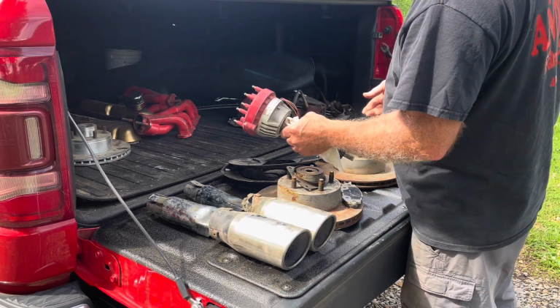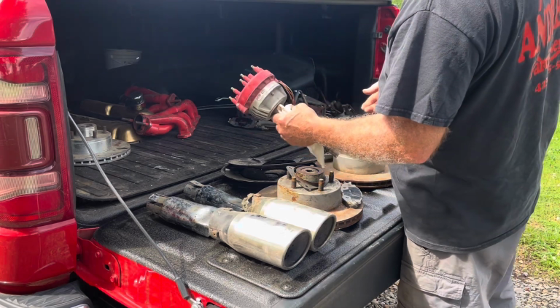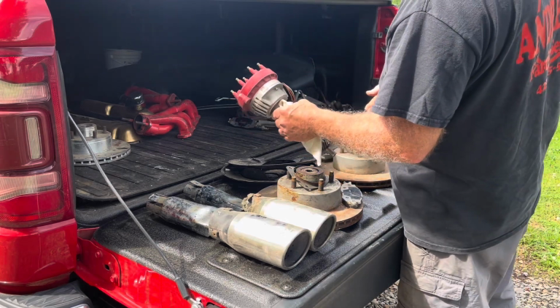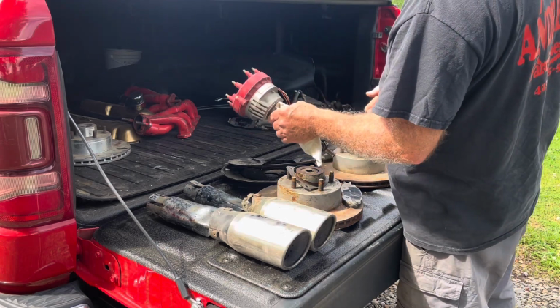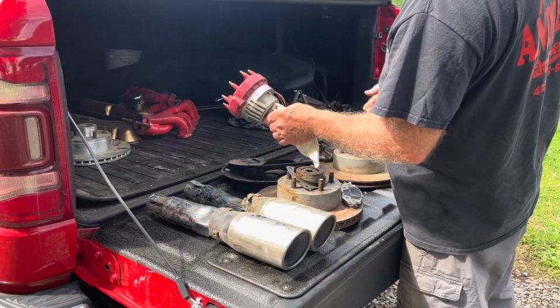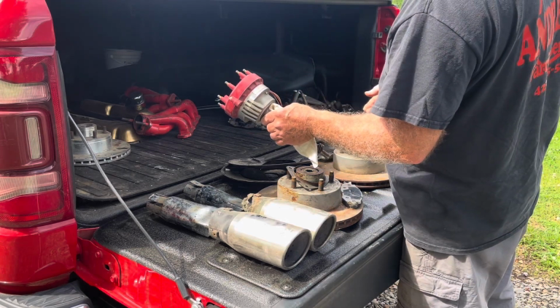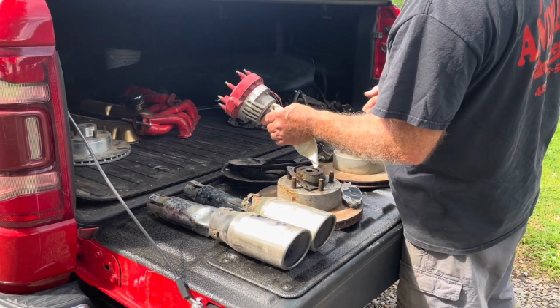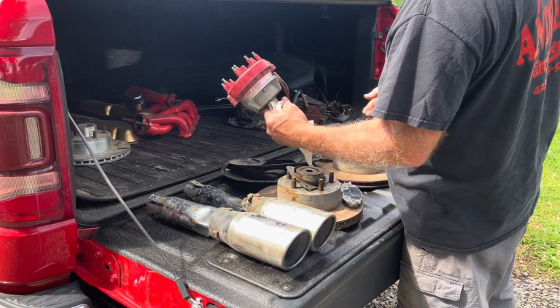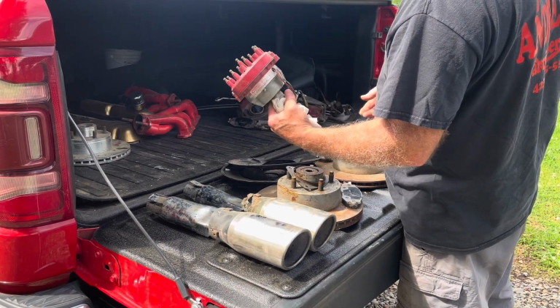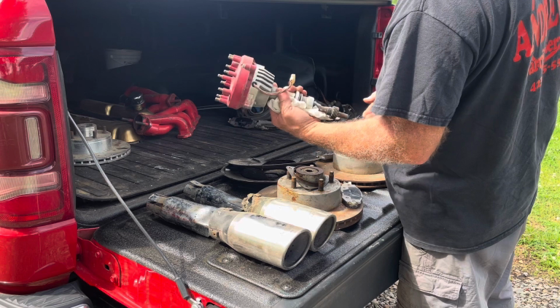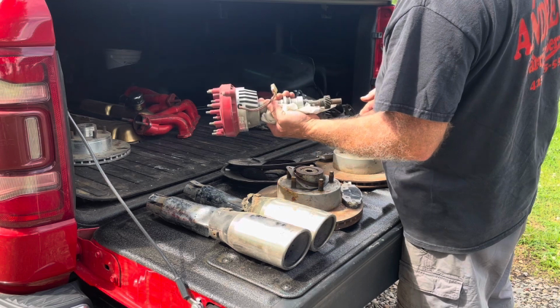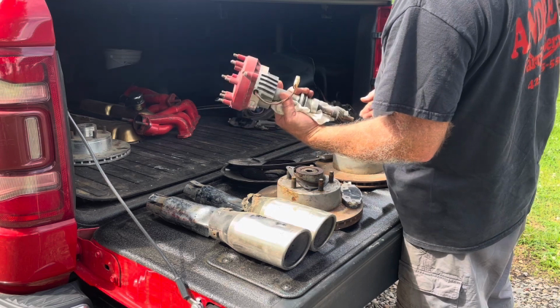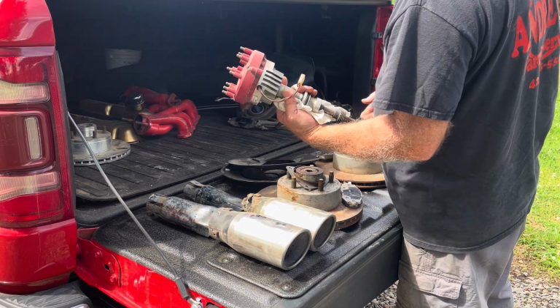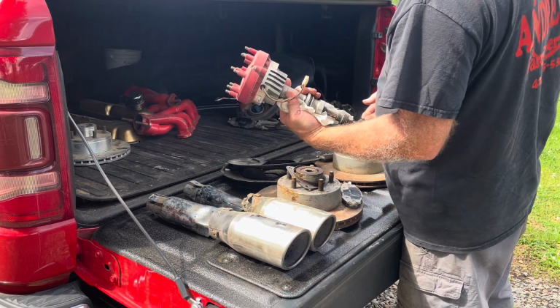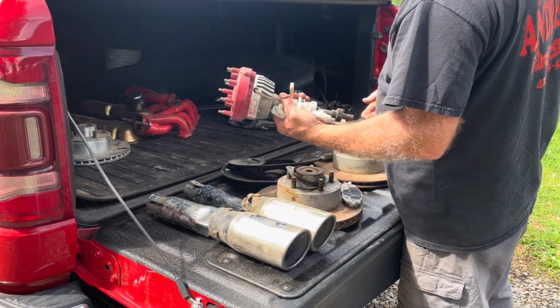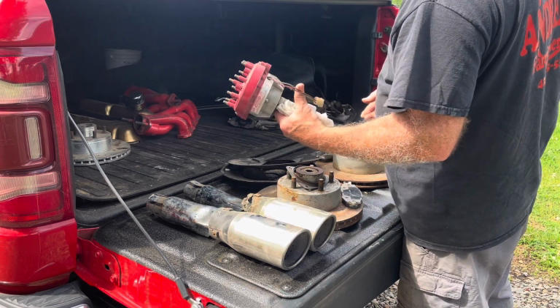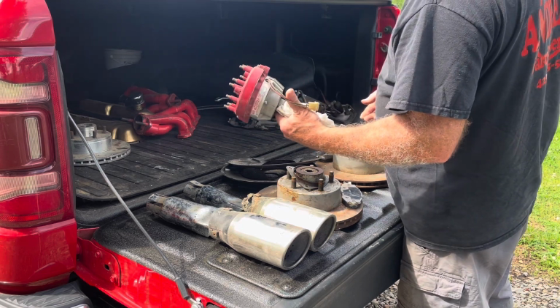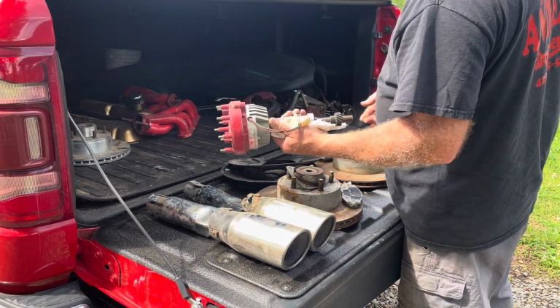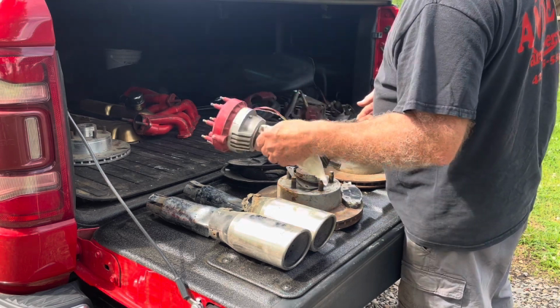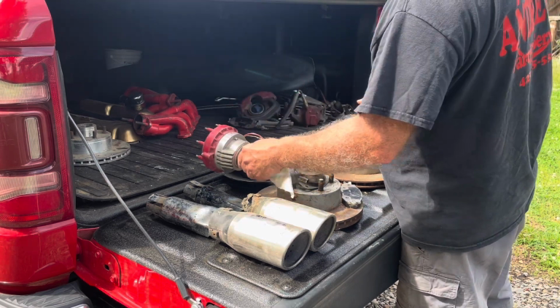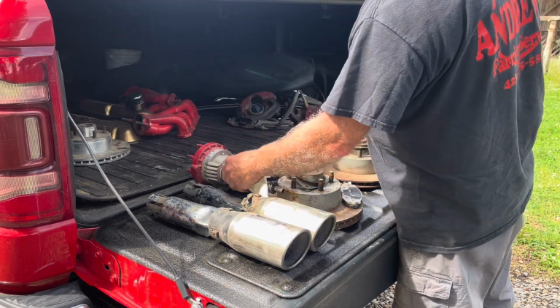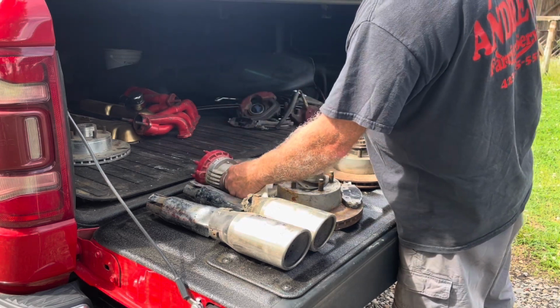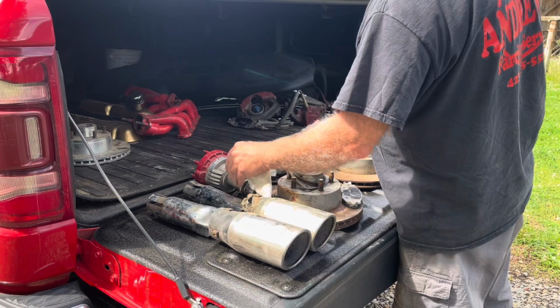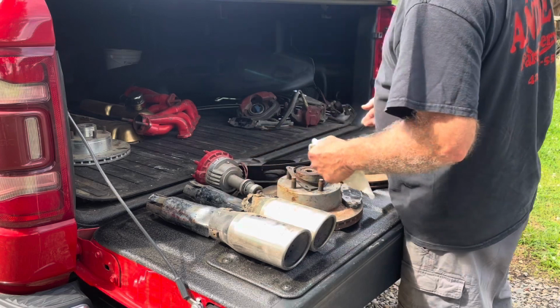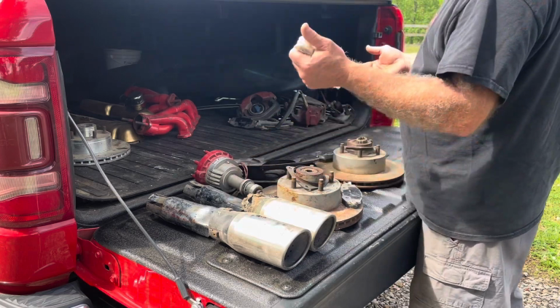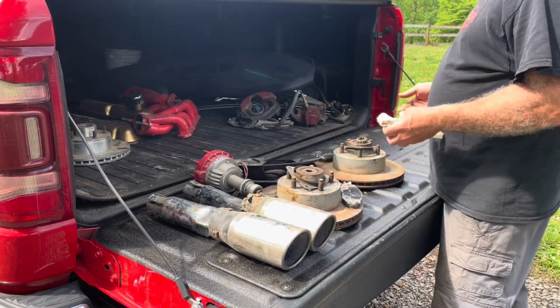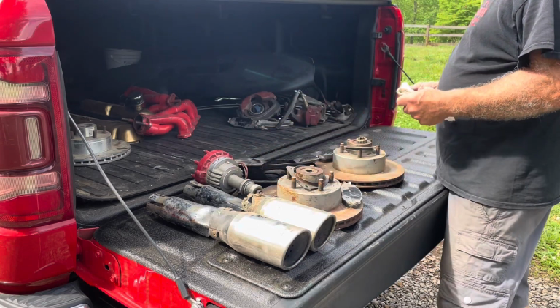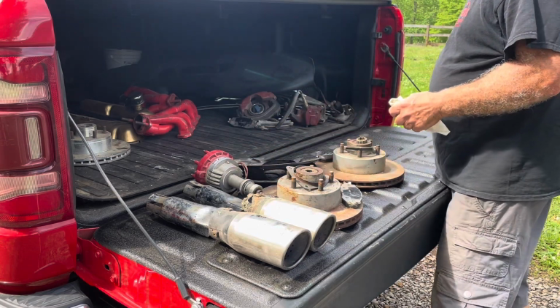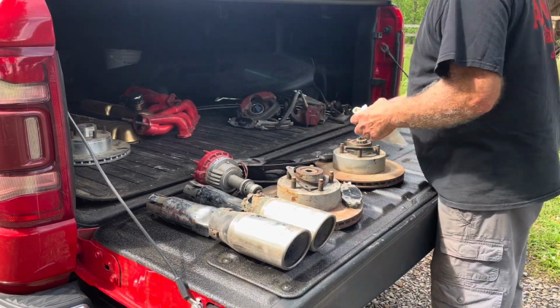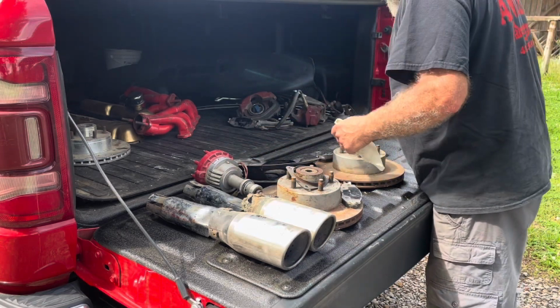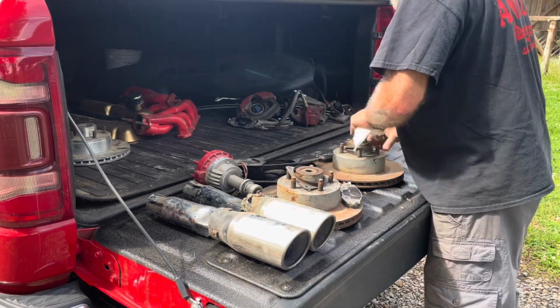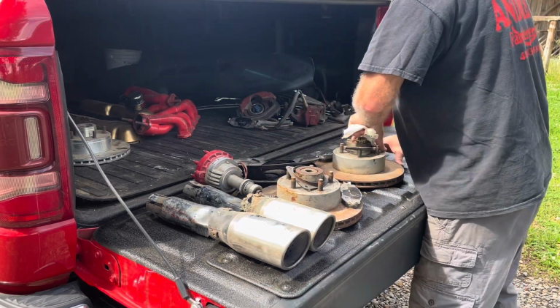Got a Mallory Comp 9000 — which I don't know much about that stuff, been a long time since I've been around any of that. But that's a distributor.